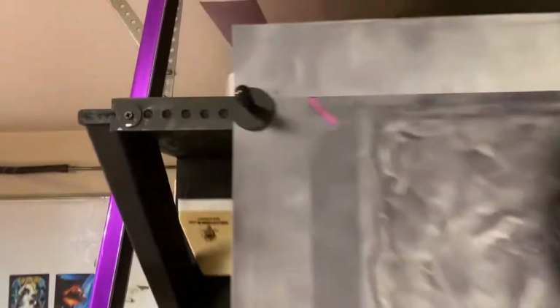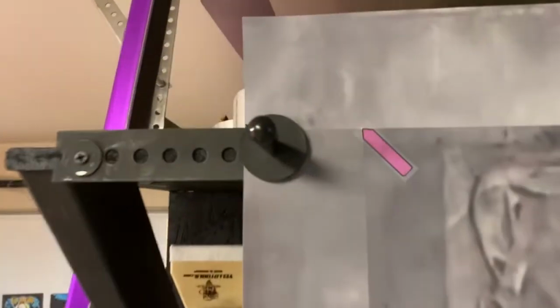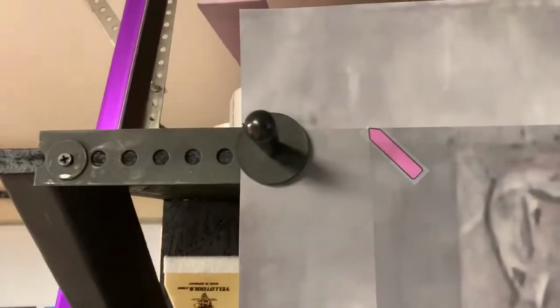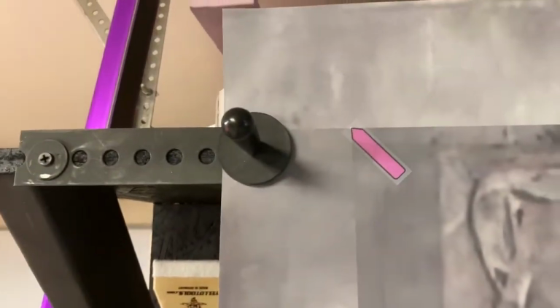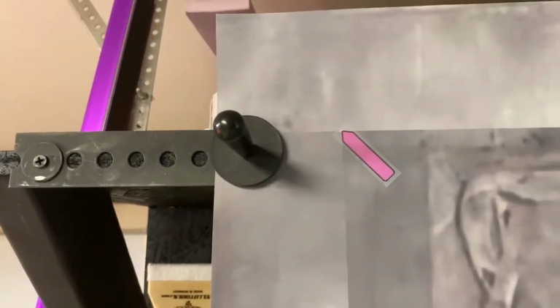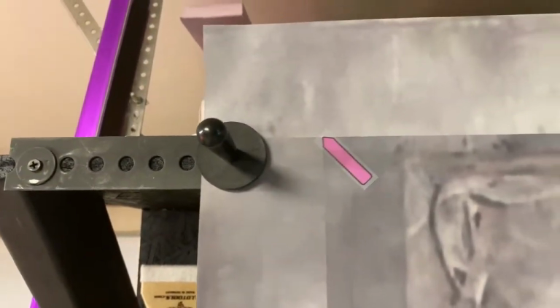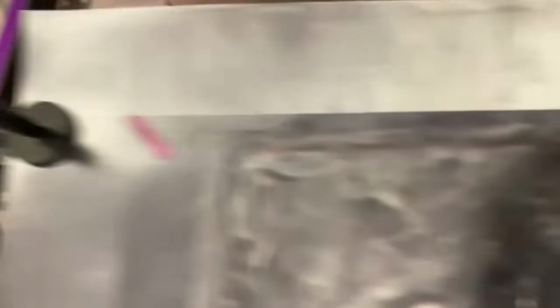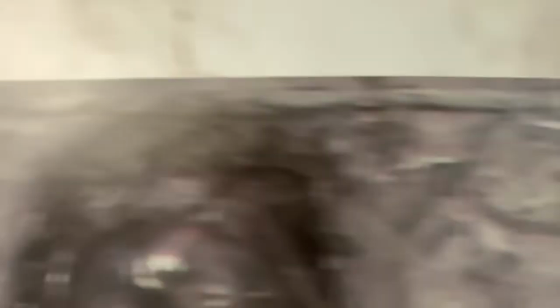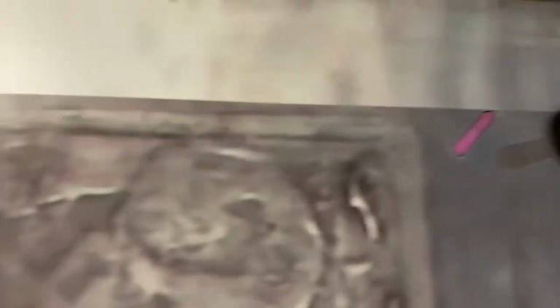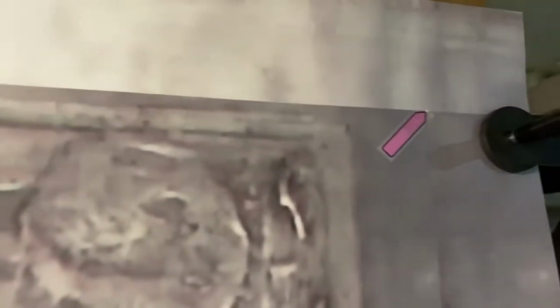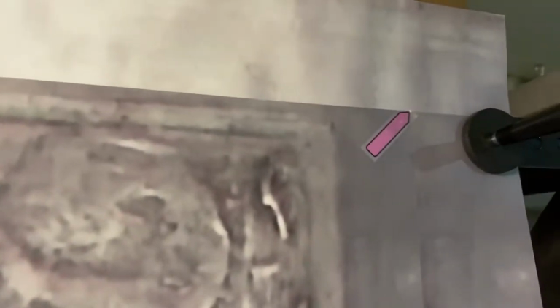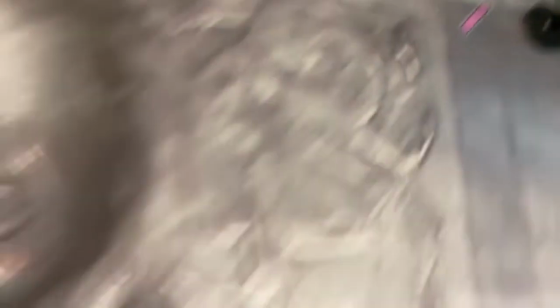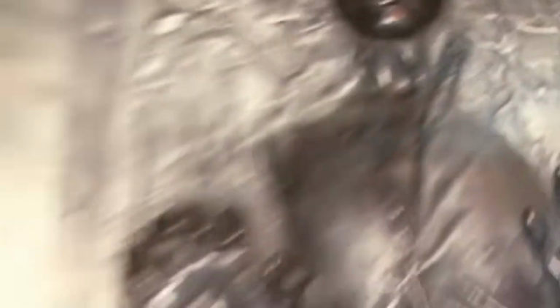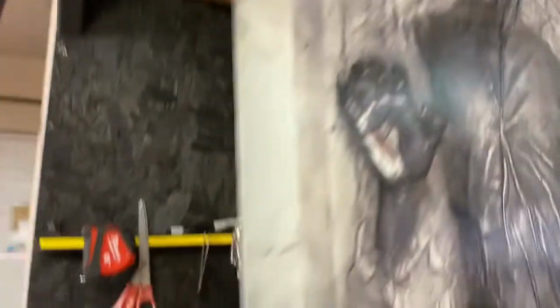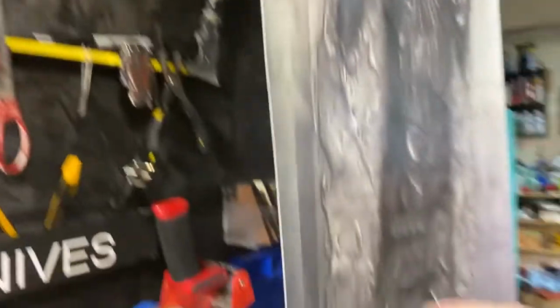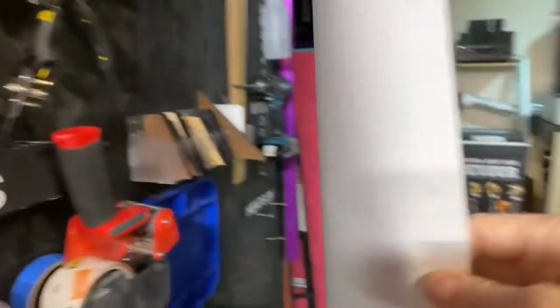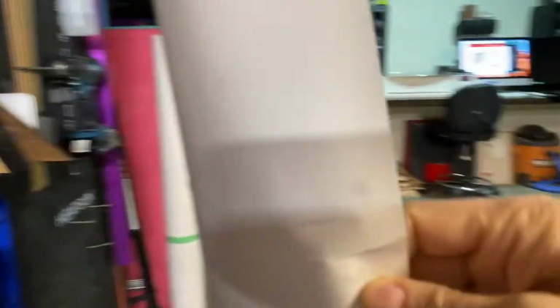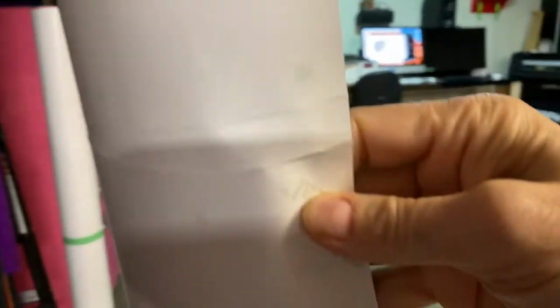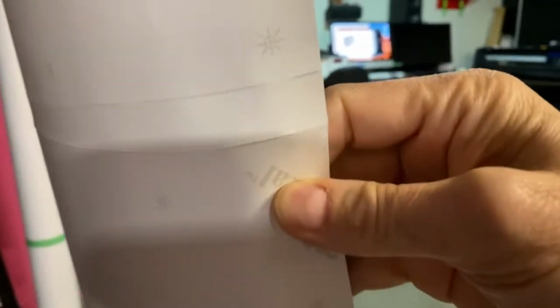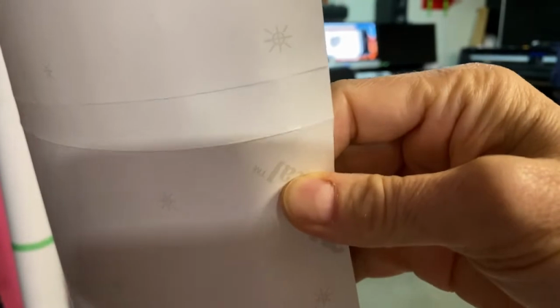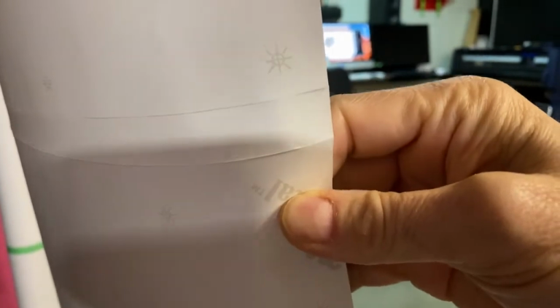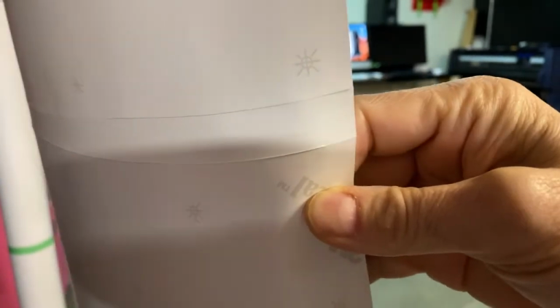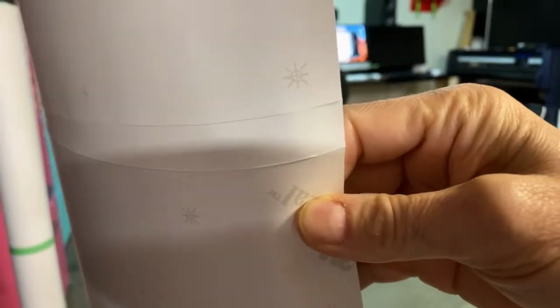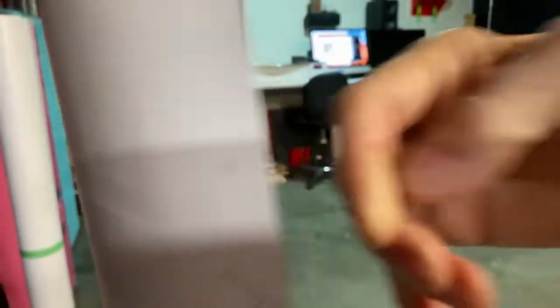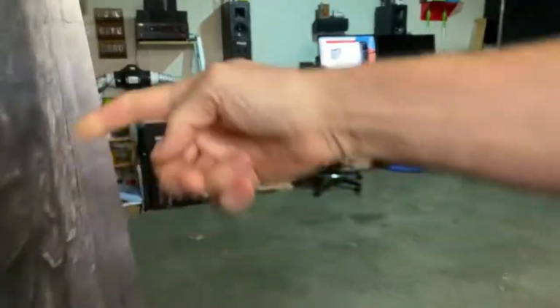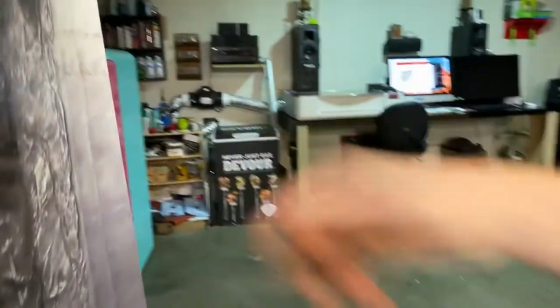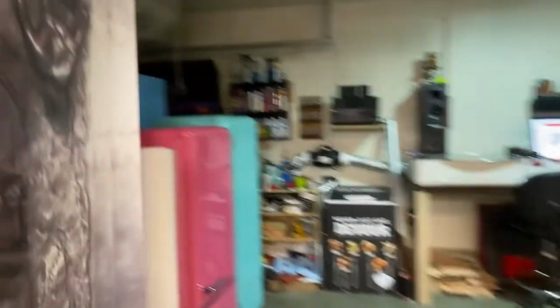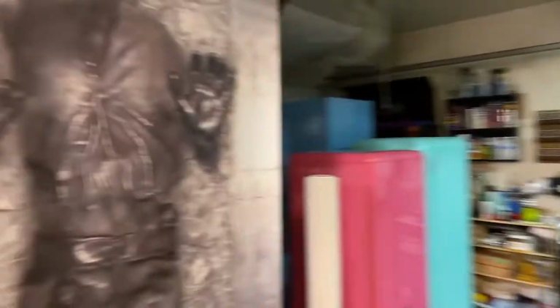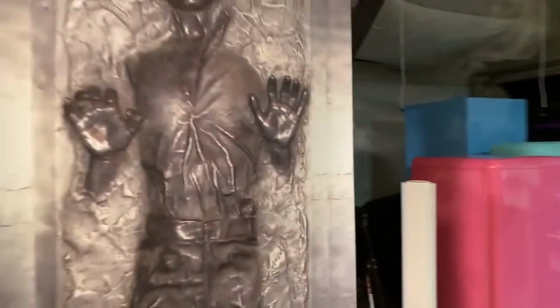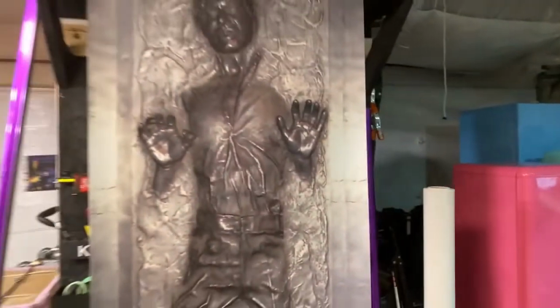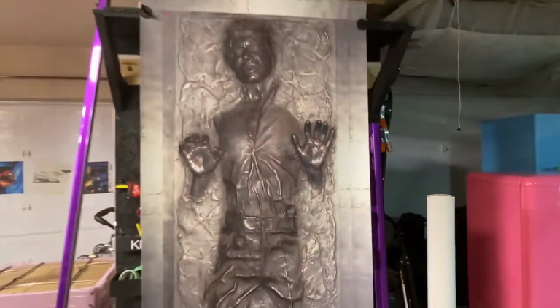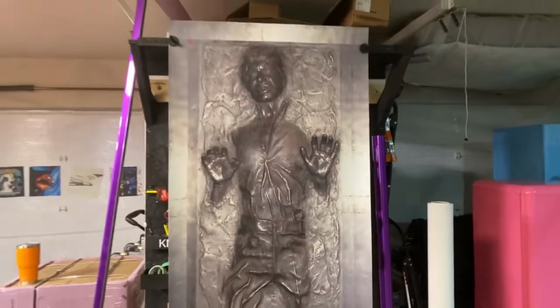We also put markers to indicate the corners of the unit, making it easier for you to install. Another thing we do is put what's called tacking-on strips — we cut that in the back so when you're installing it, it's easier.